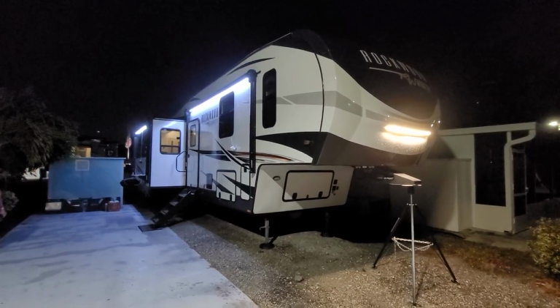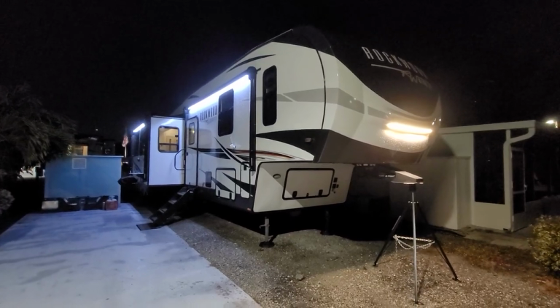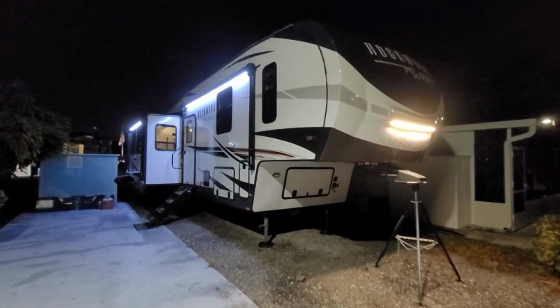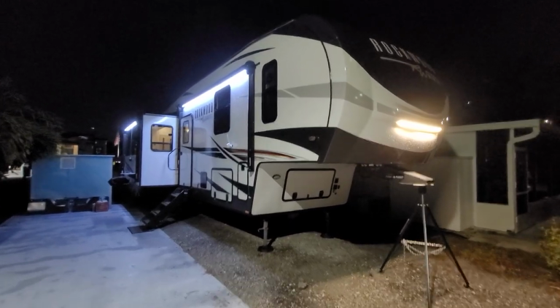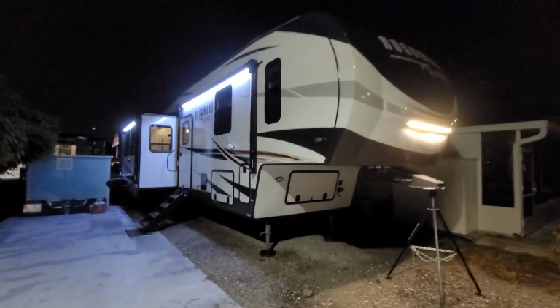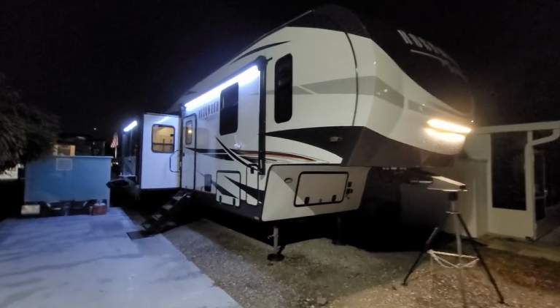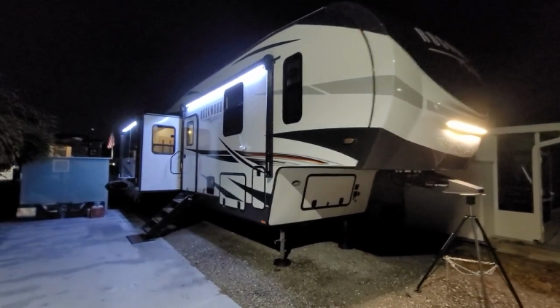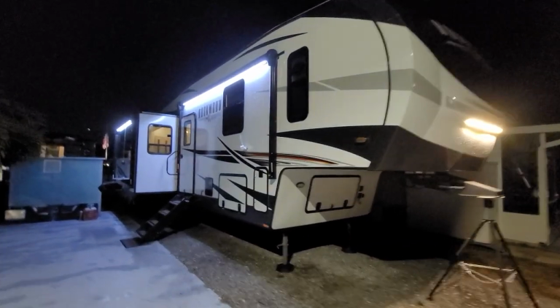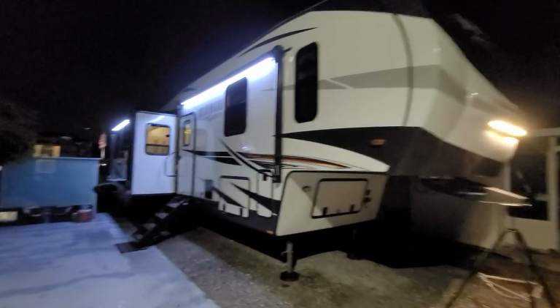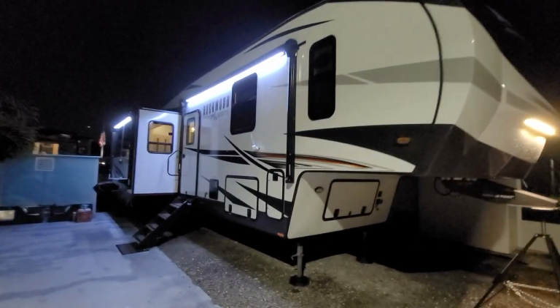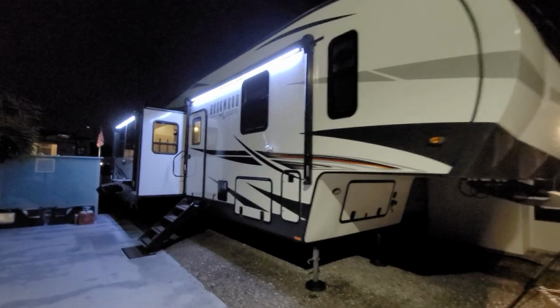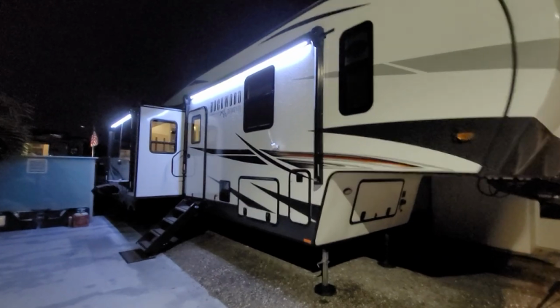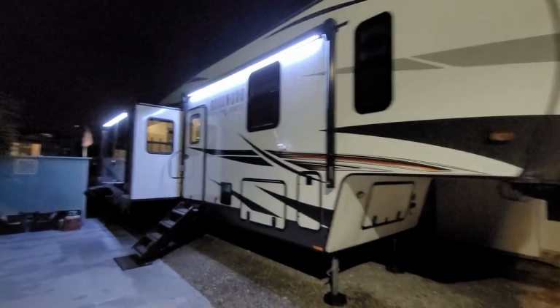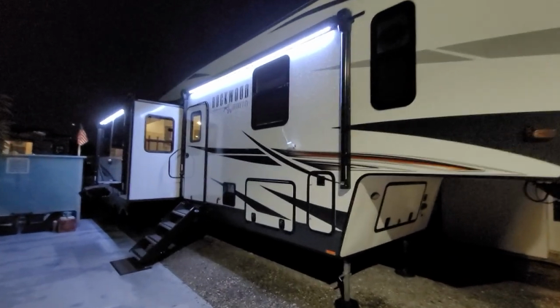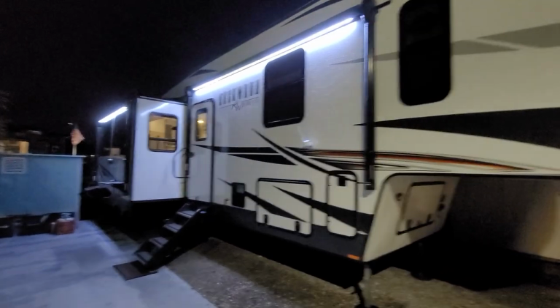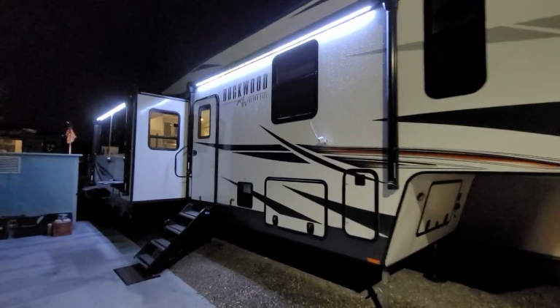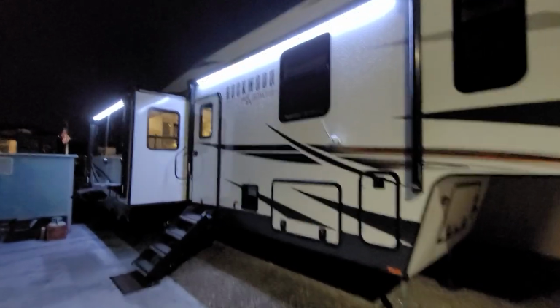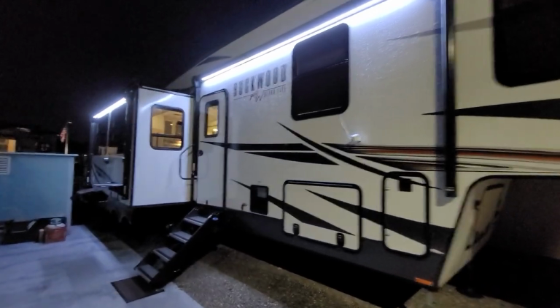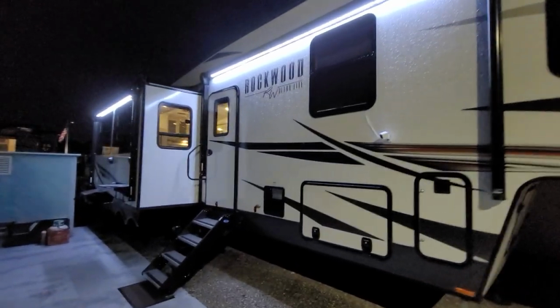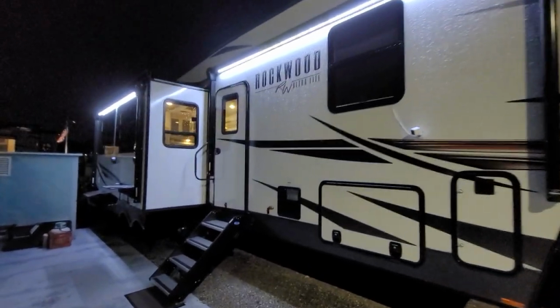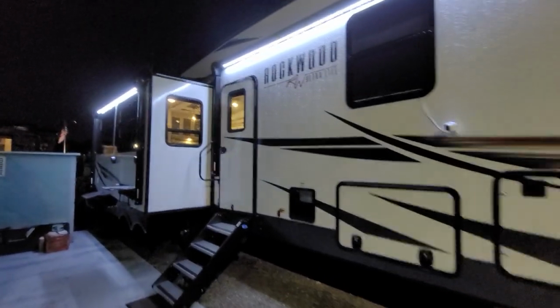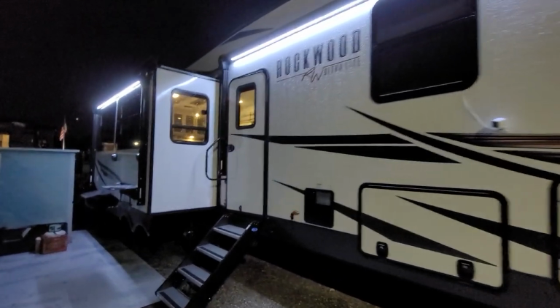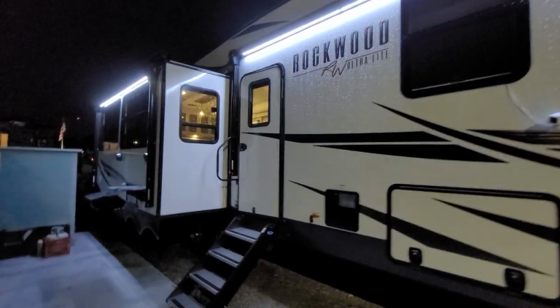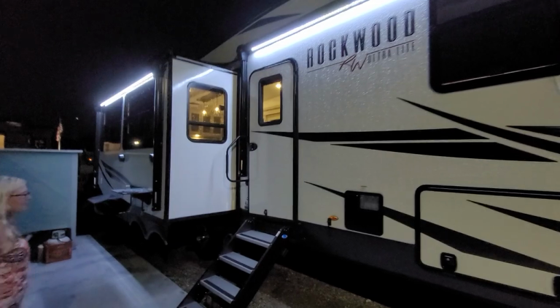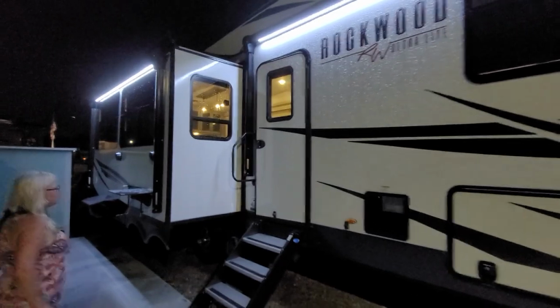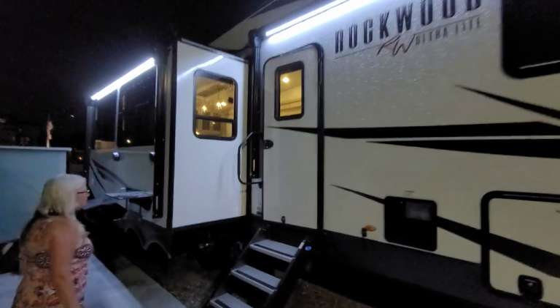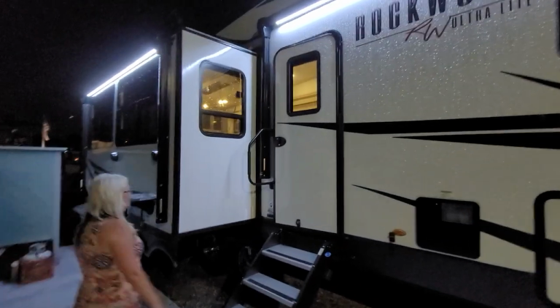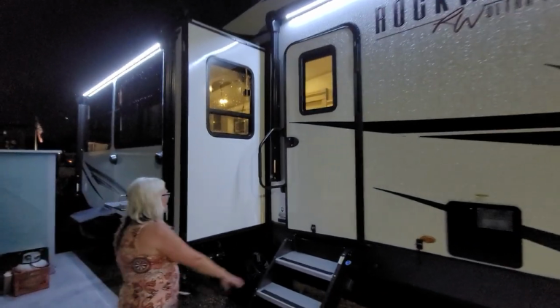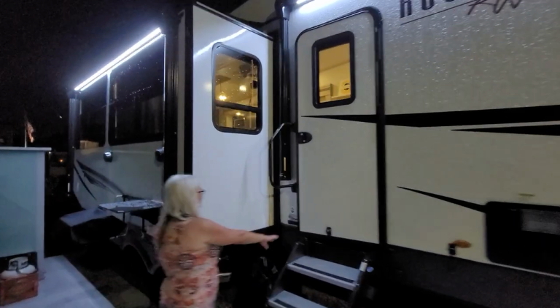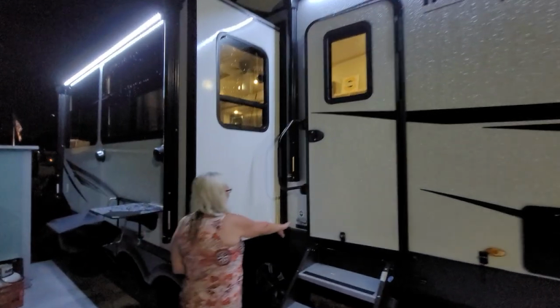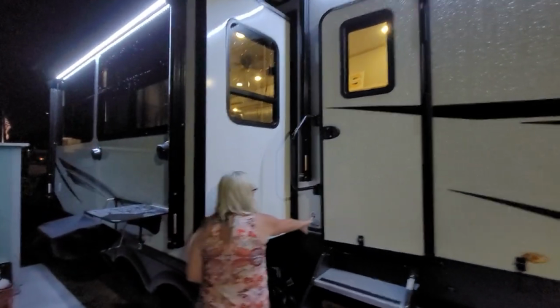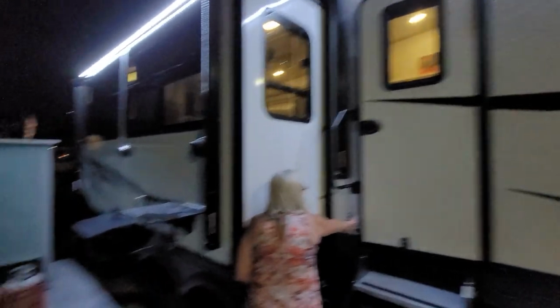Beautiful night in Florida. We thought we'd finally show you our home. We're pretty much settled into it now. We got everything sort of in place, all except one exception — I'll even point it out just so you guys know.